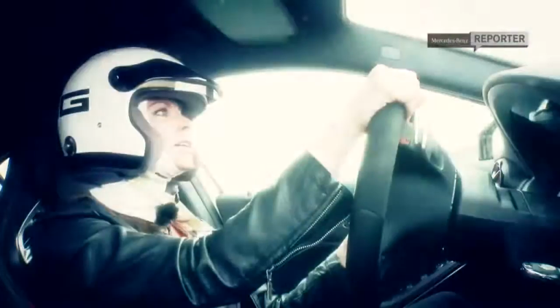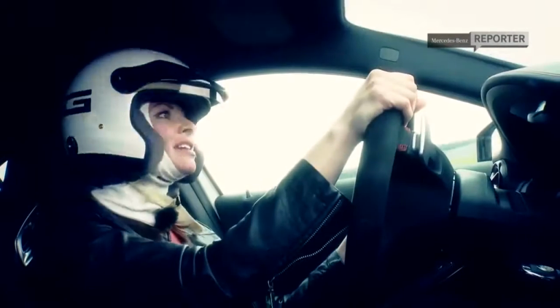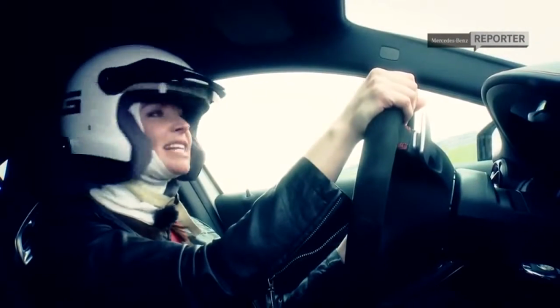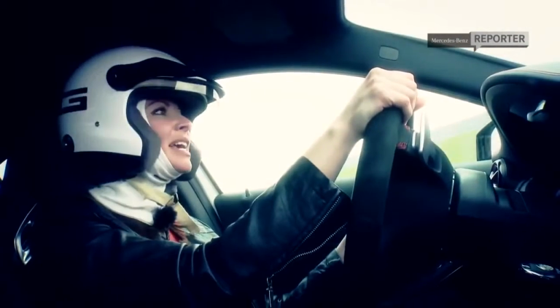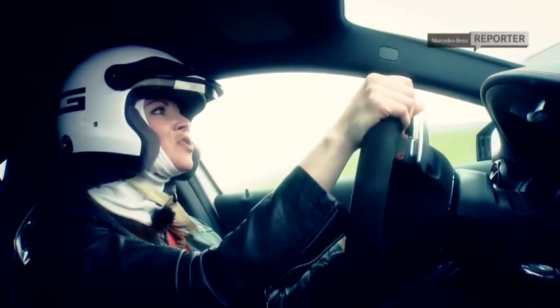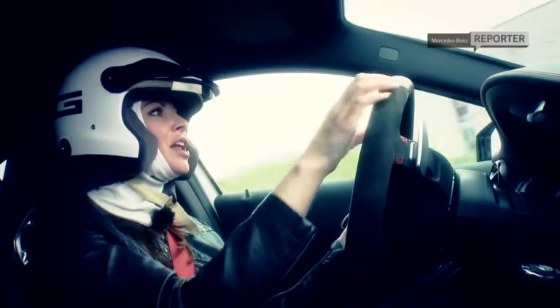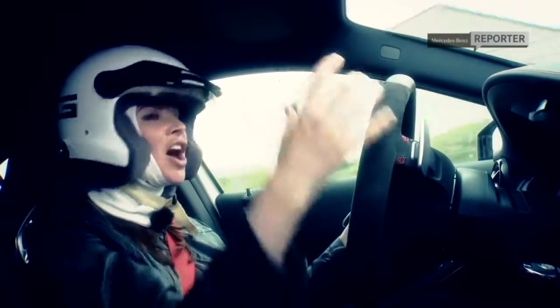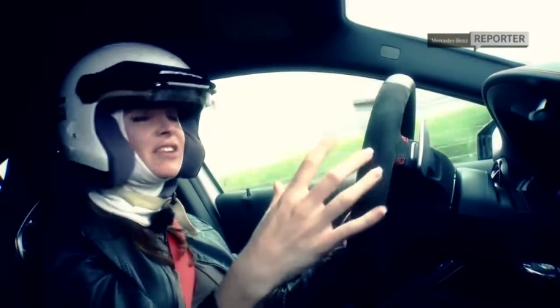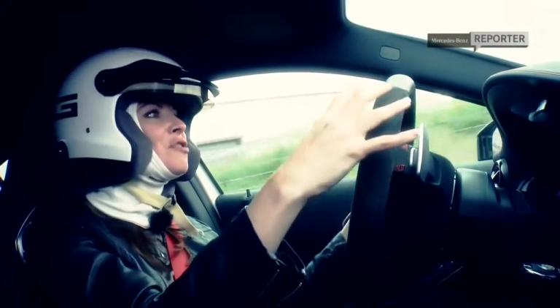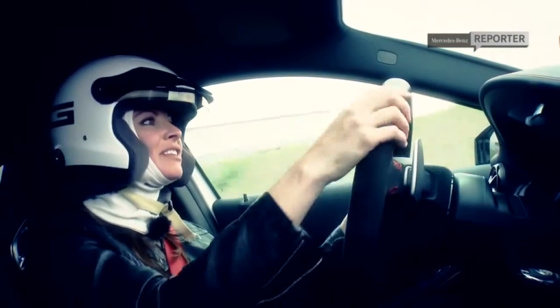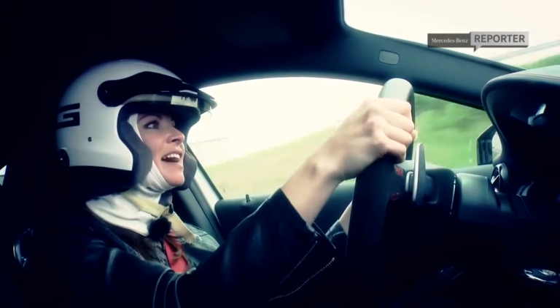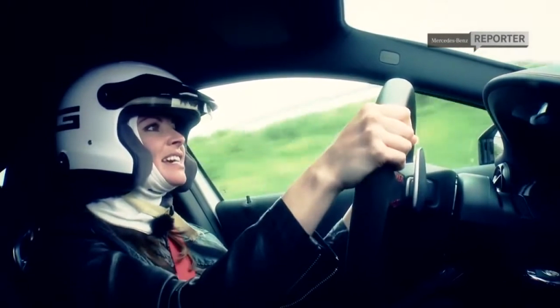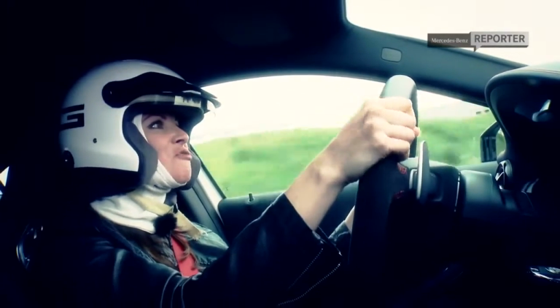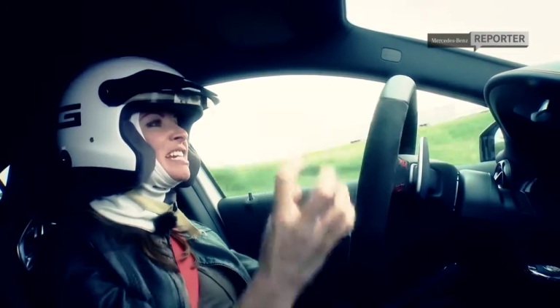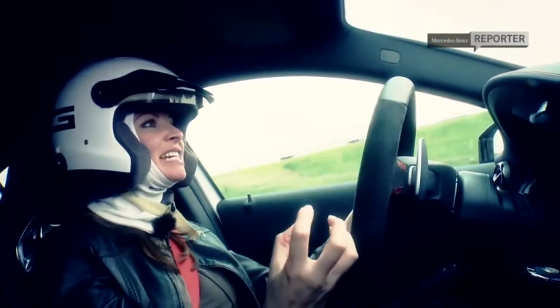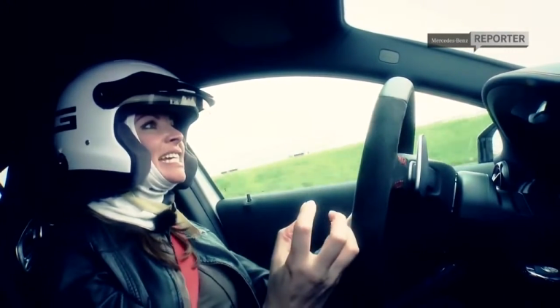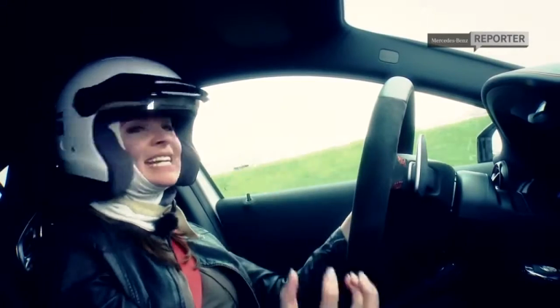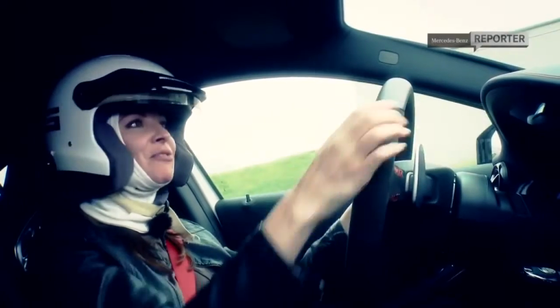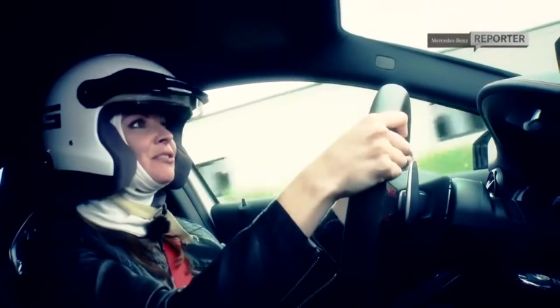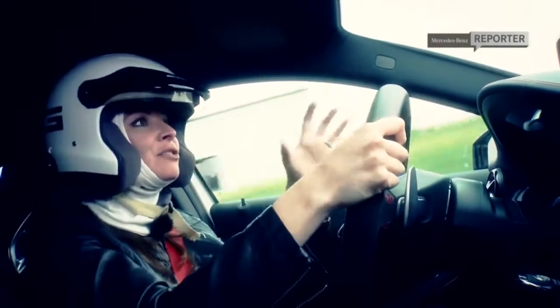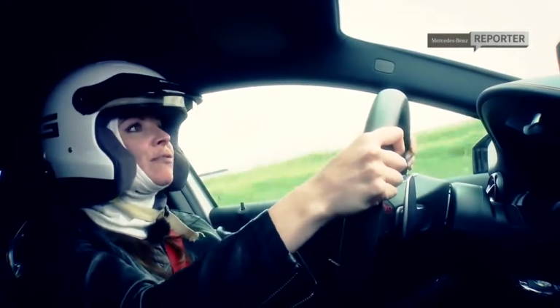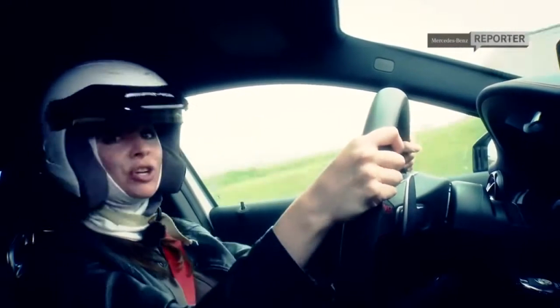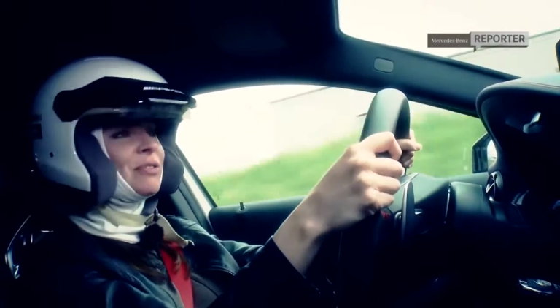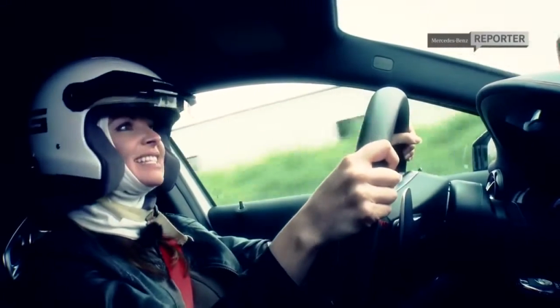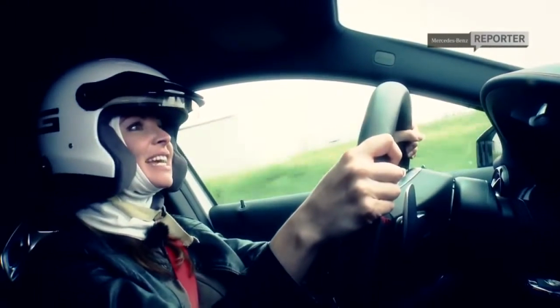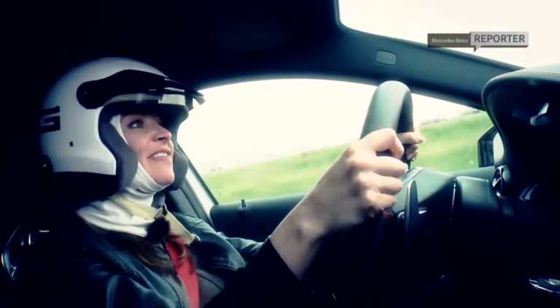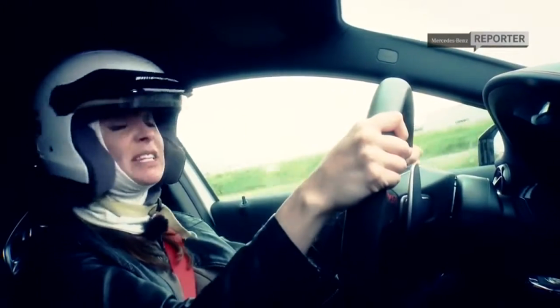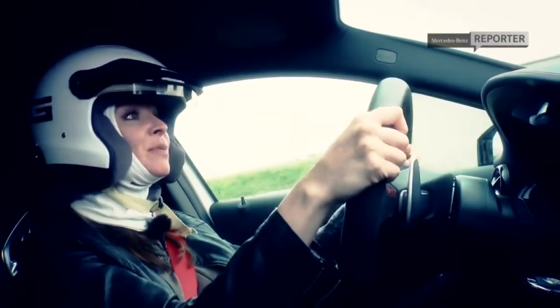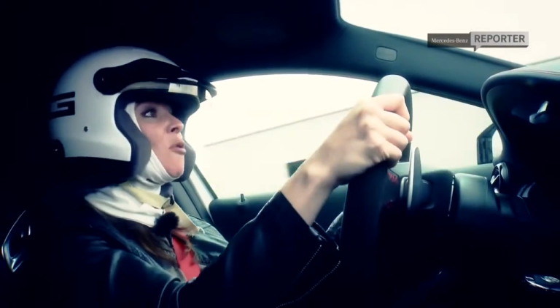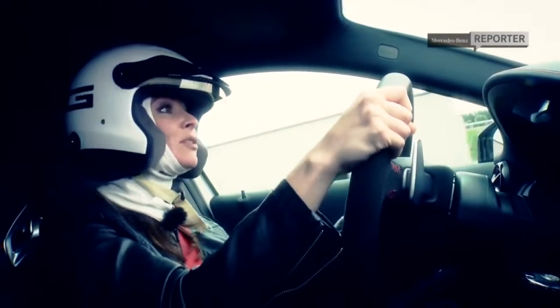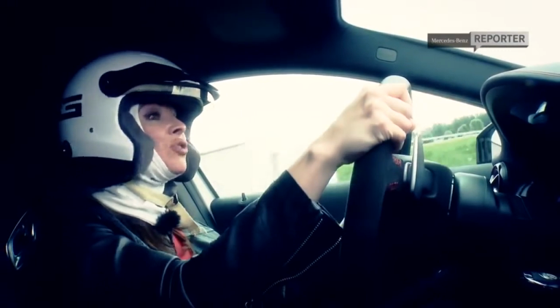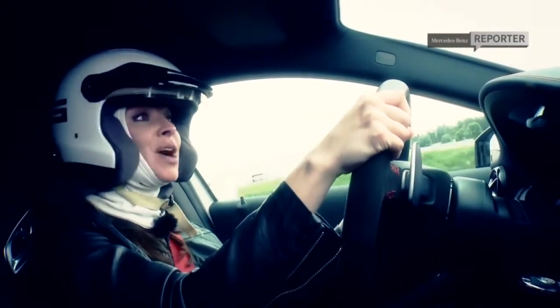Even at speed, there's not a lot of understeering or oversteering. In fact, the car really sticks to the road and you feel like you've got full control of that steering. And that's probably something to do with that 4MATIC all-wheel drive as well.